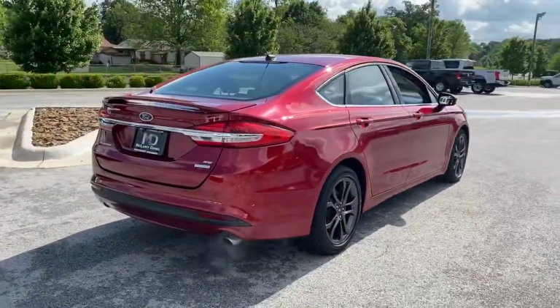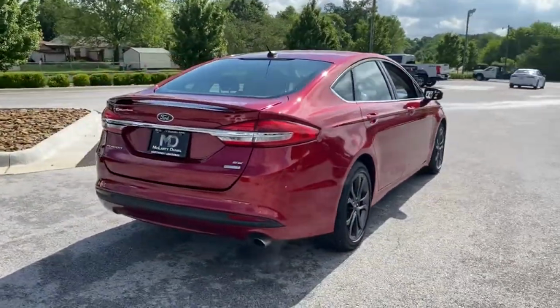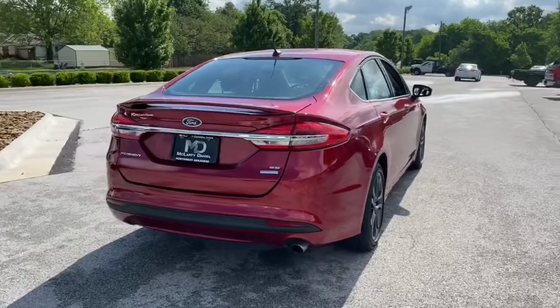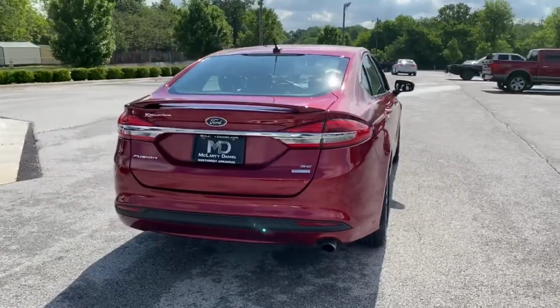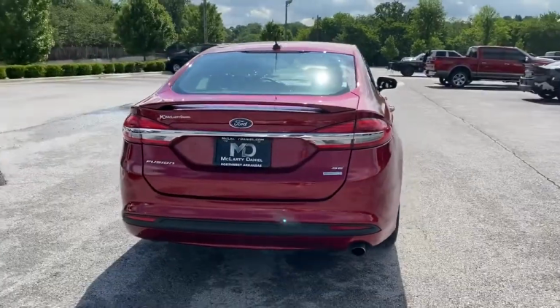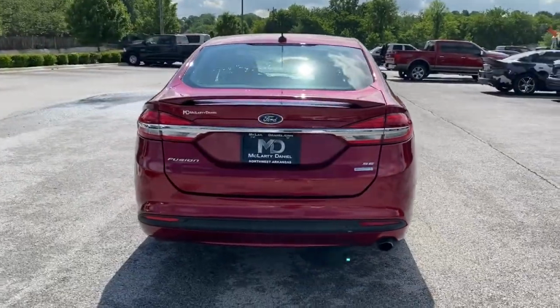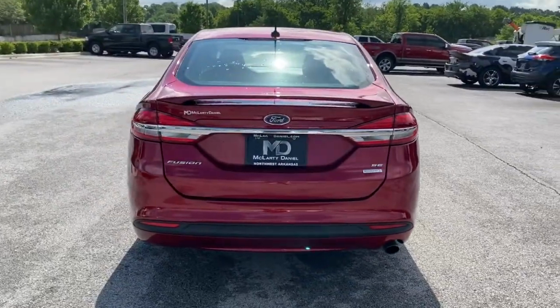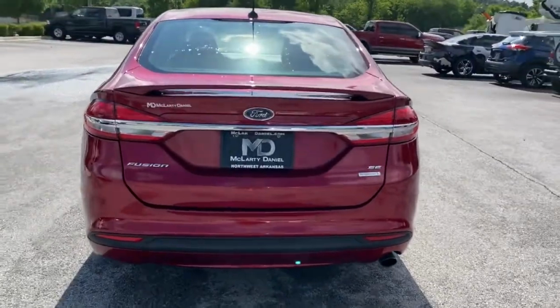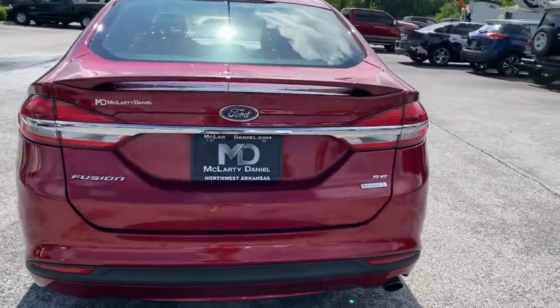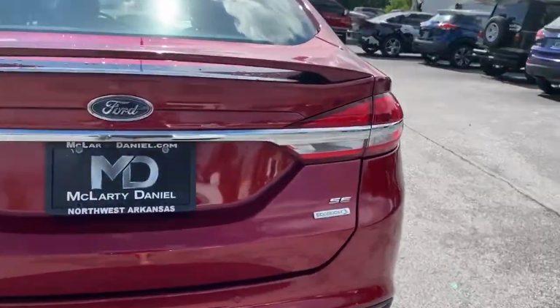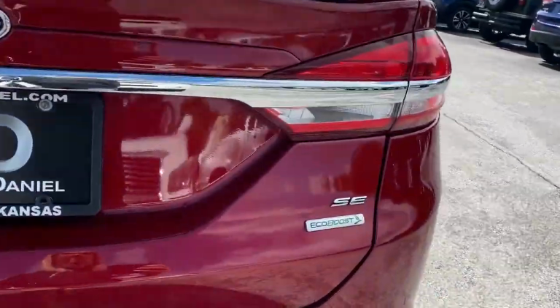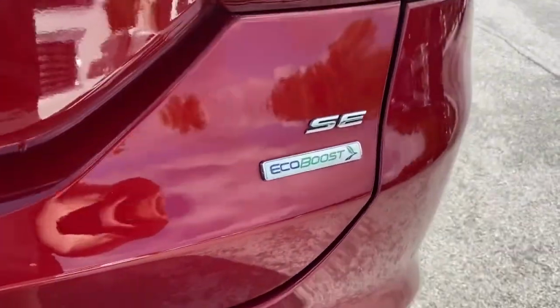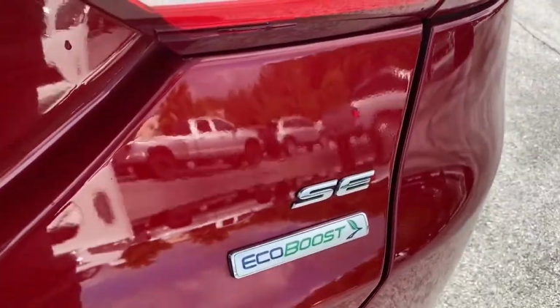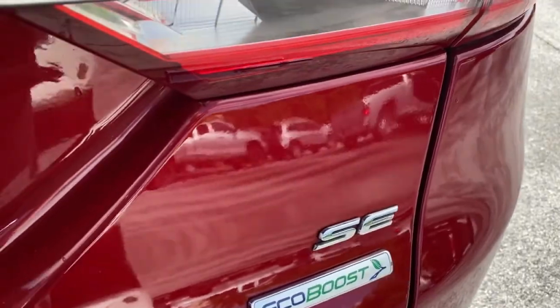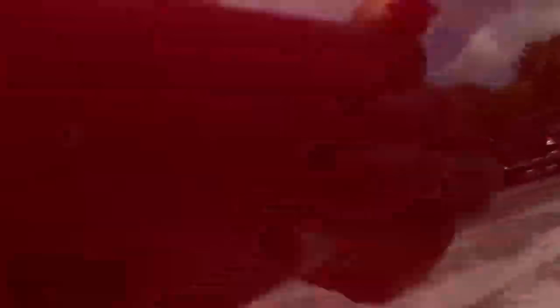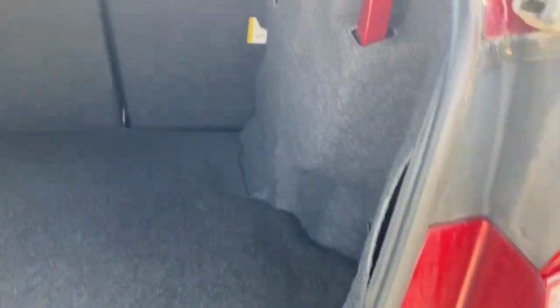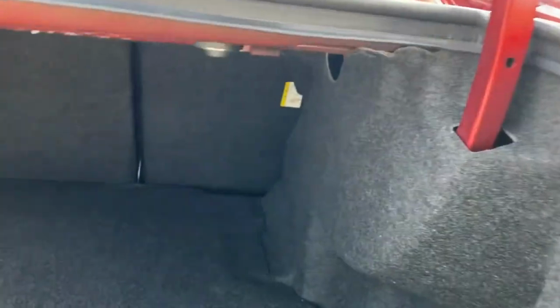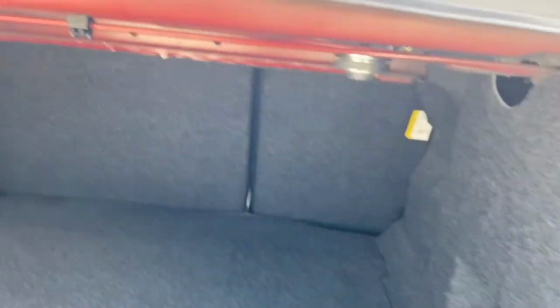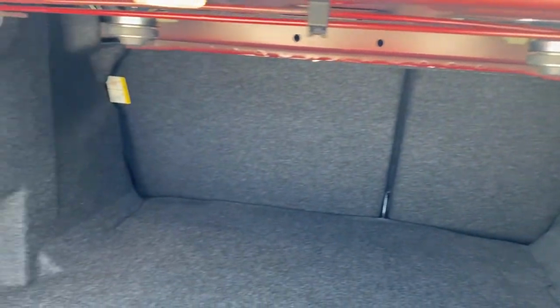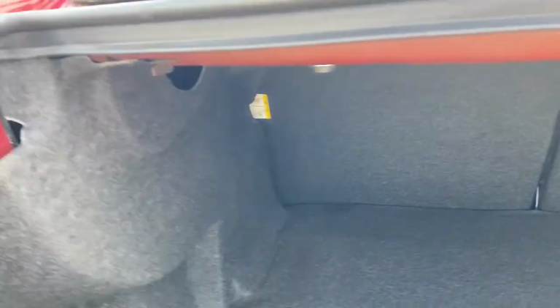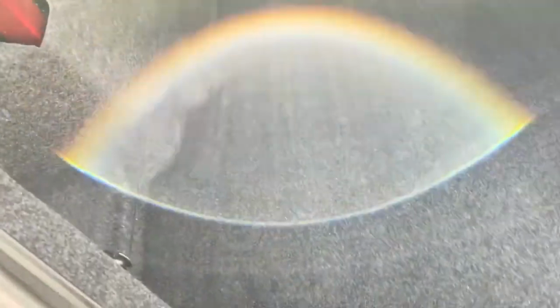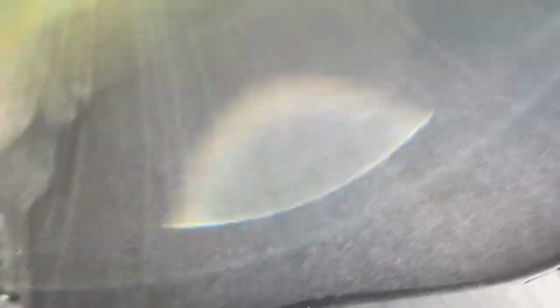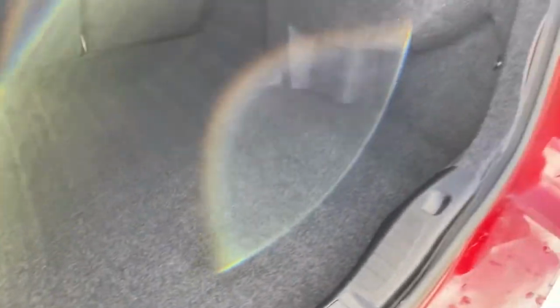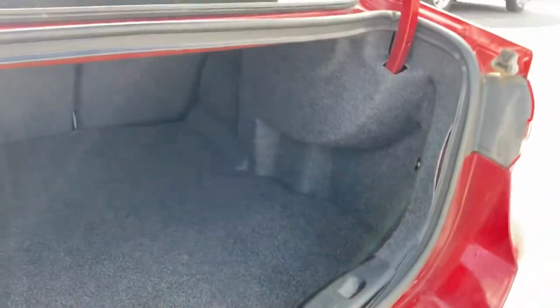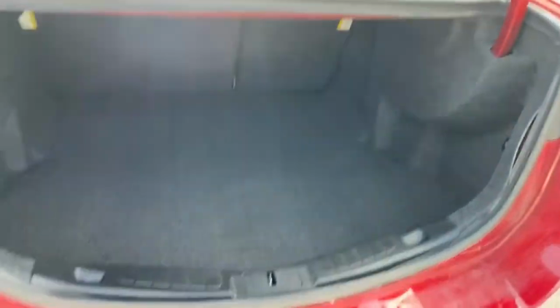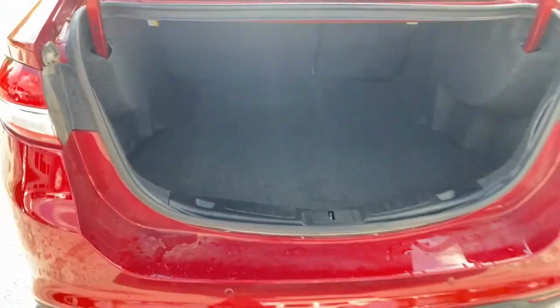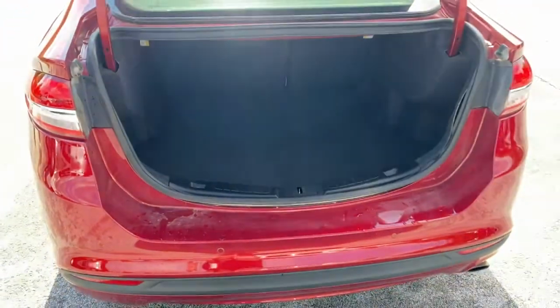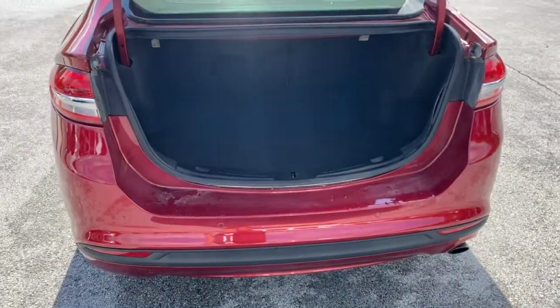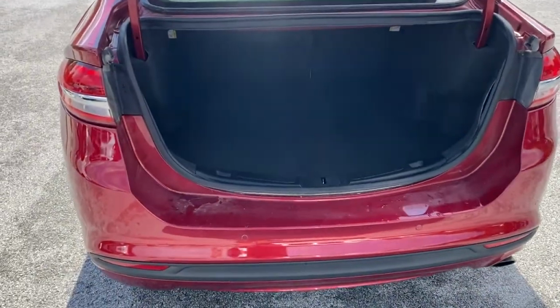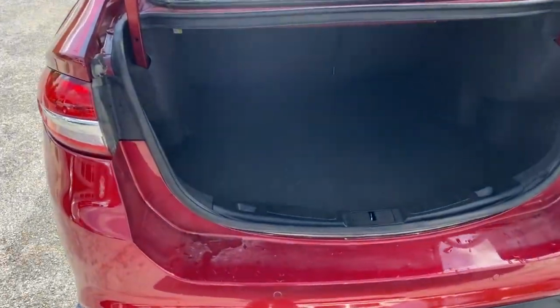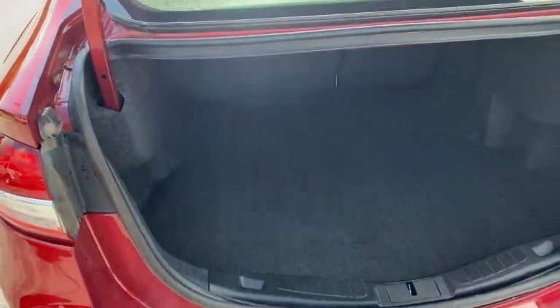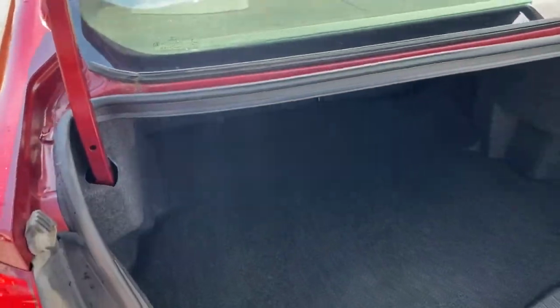This sleek Fusion is ready to take you wherever you need to go in stylish luxury. It delivers smart tech and a smooth ride so you can relax and focus on the drive. What's more, 4-door midsize comfort makes this beauty as practical as it is elegant.